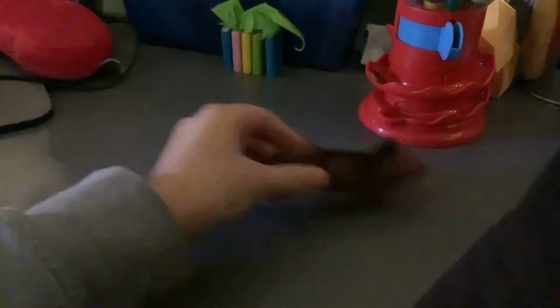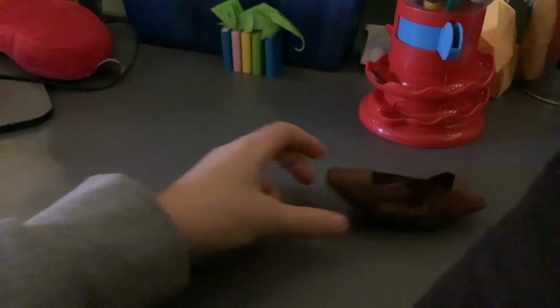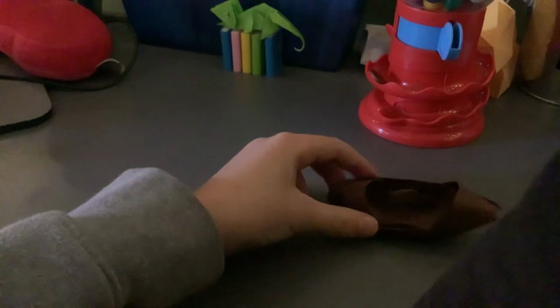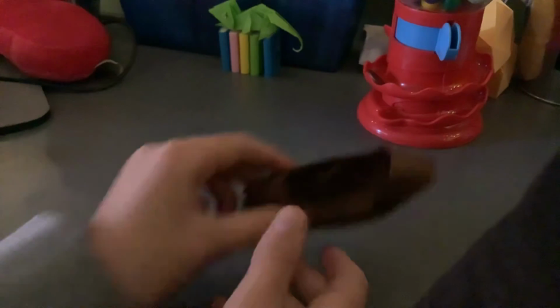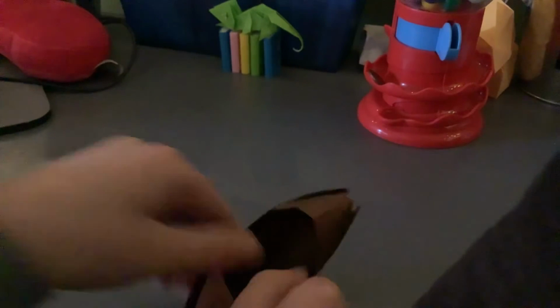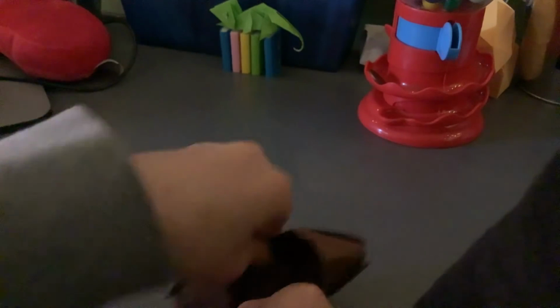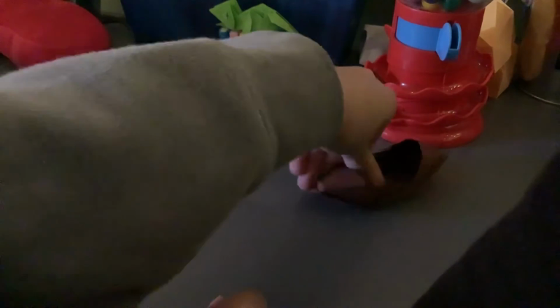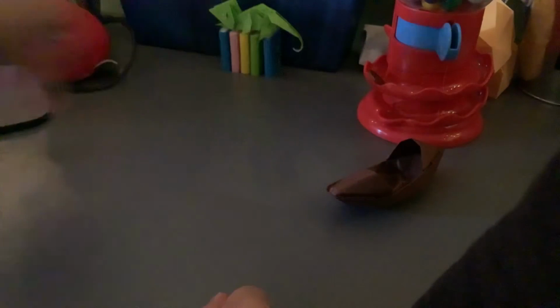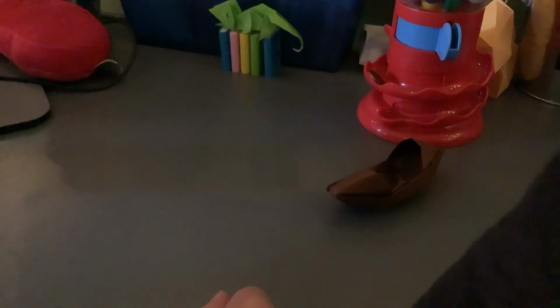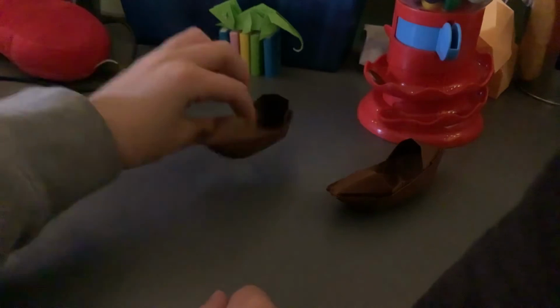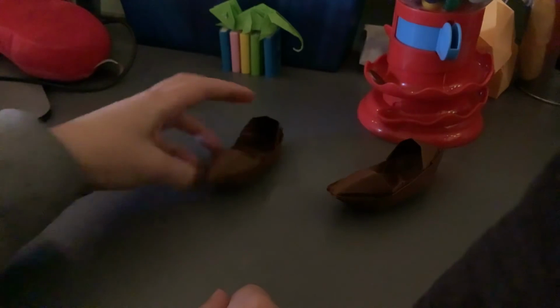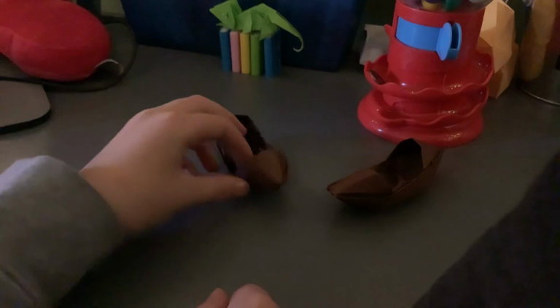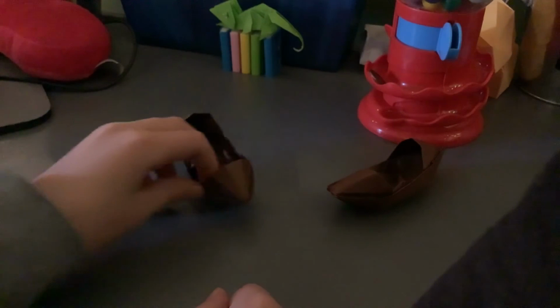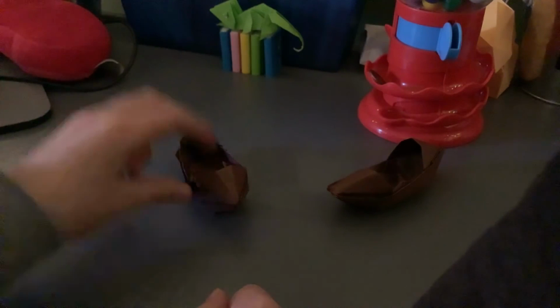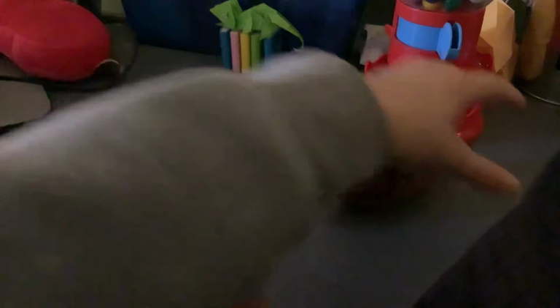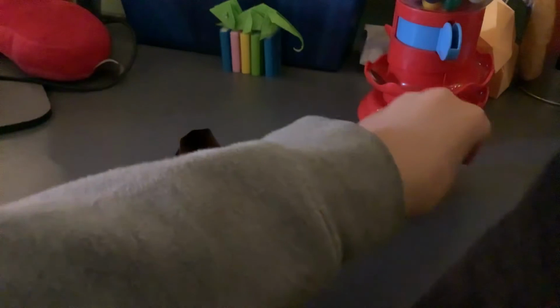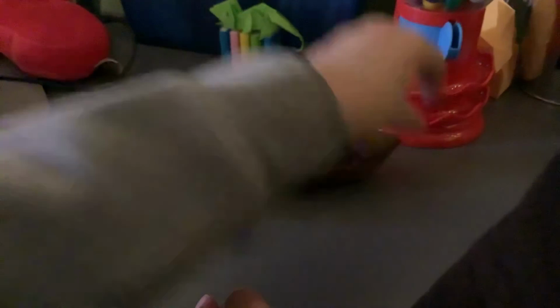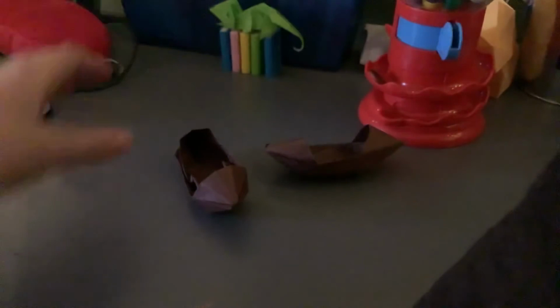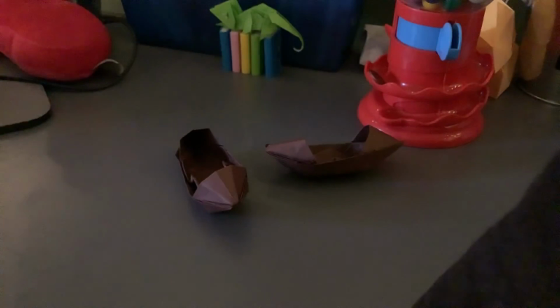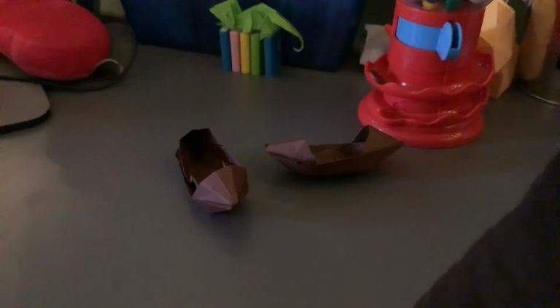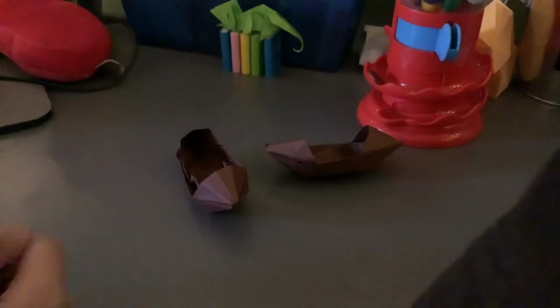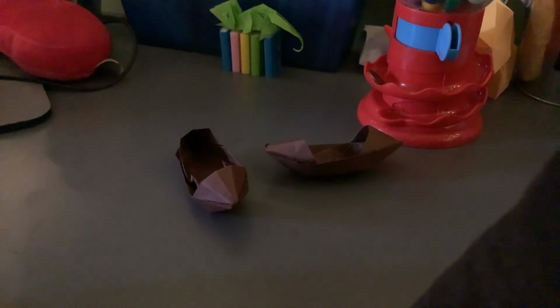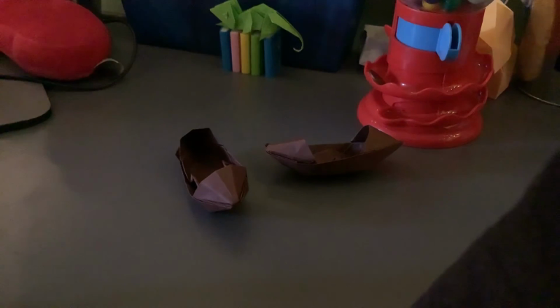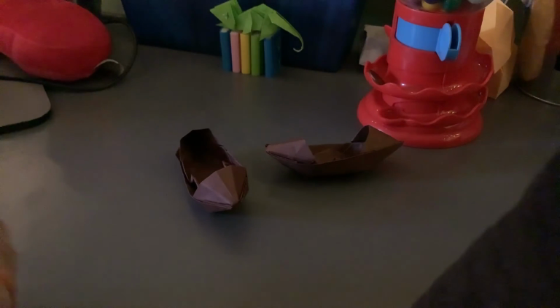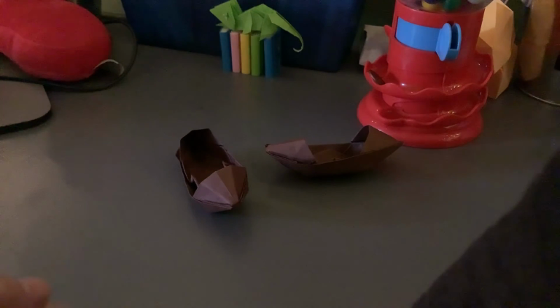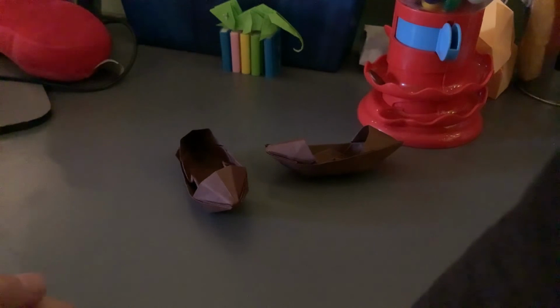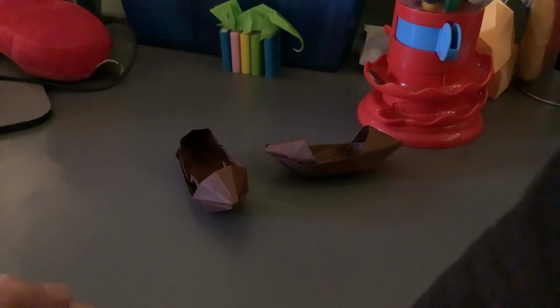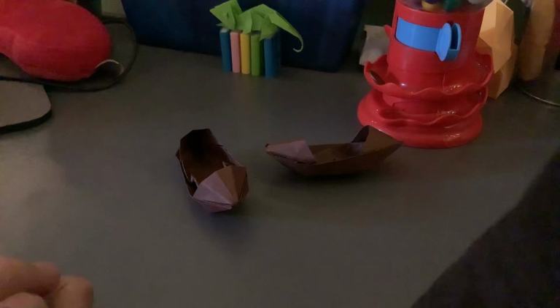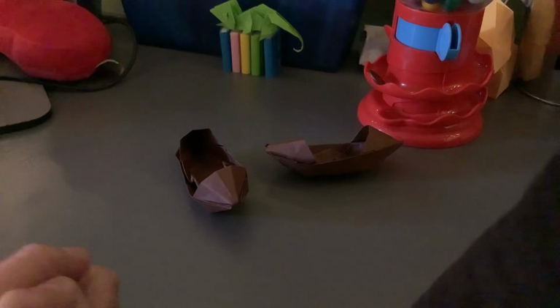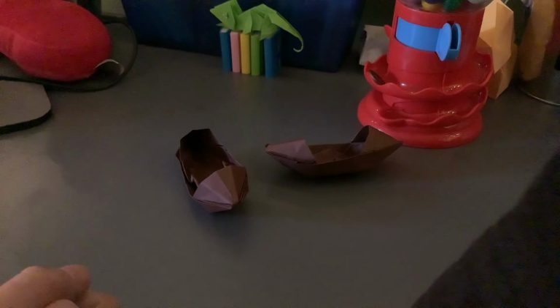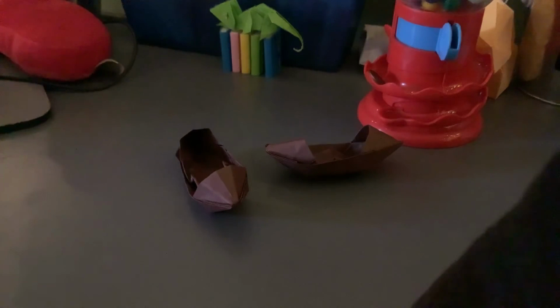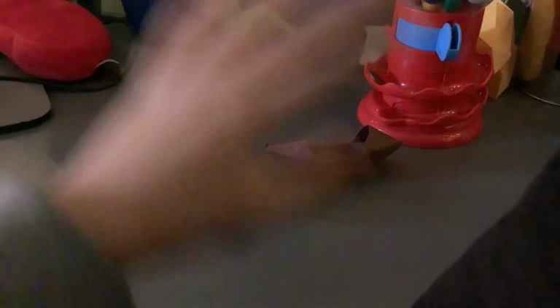So yeah, that is how you create your origami boat. Make sure to like, subscribe, and I will see you next time. Bye!